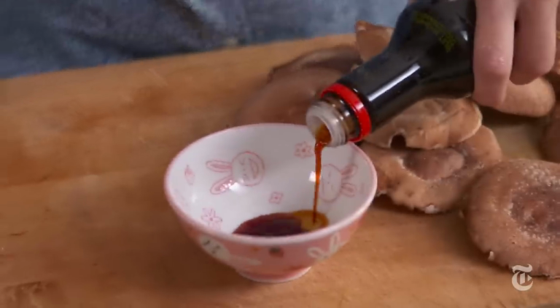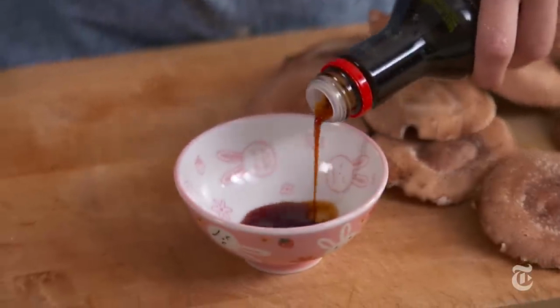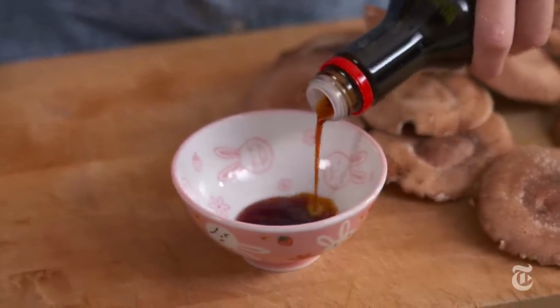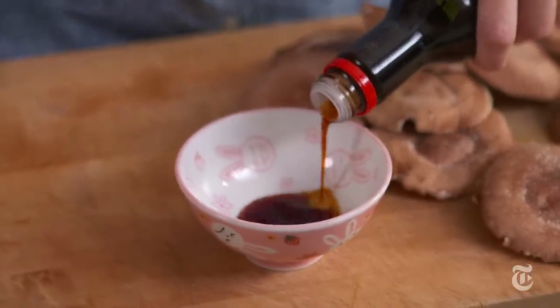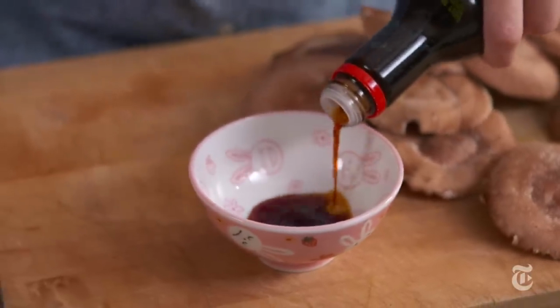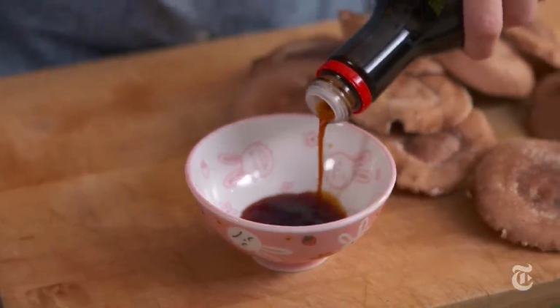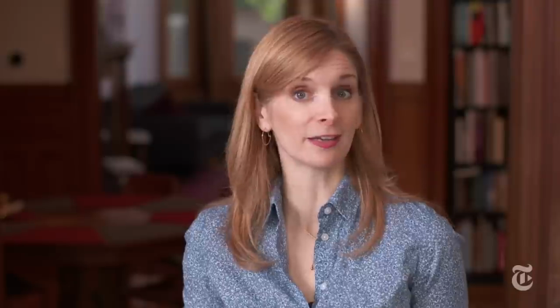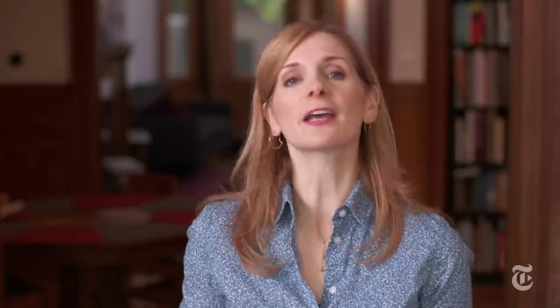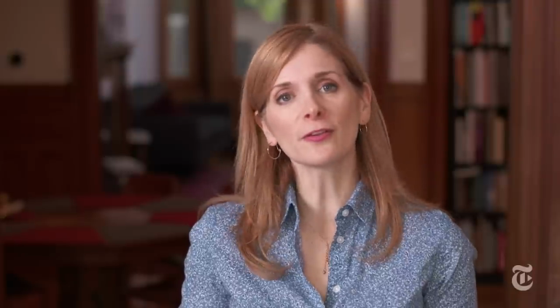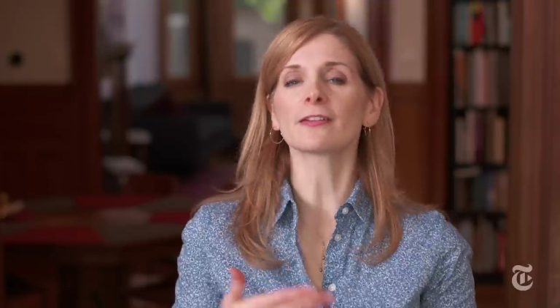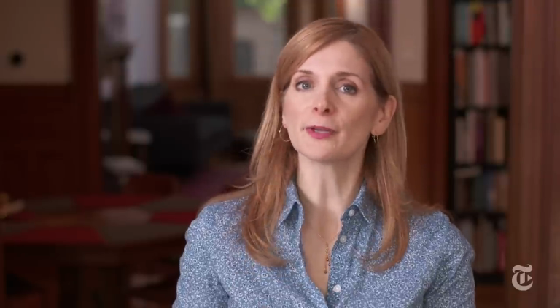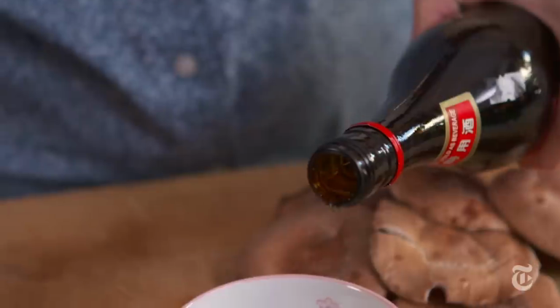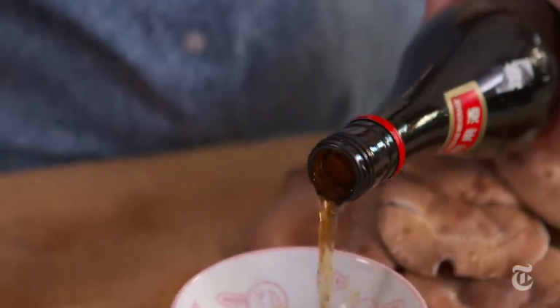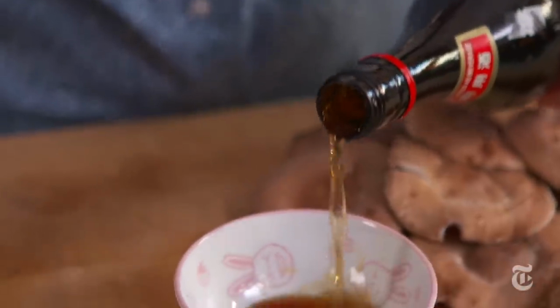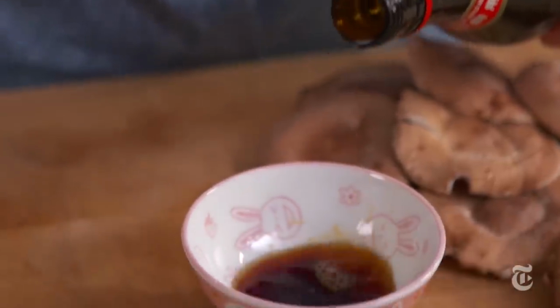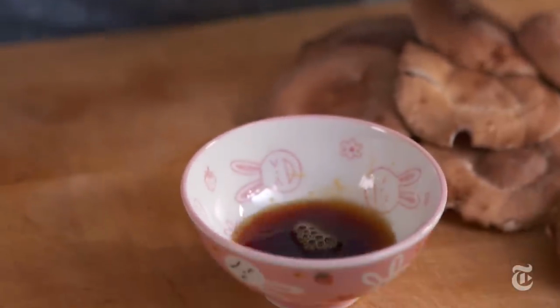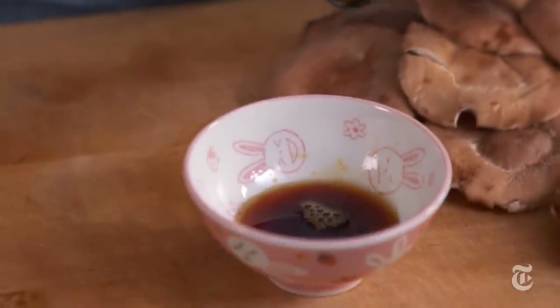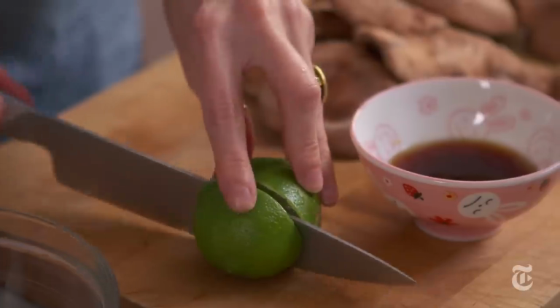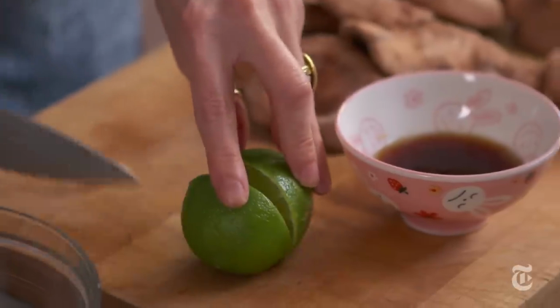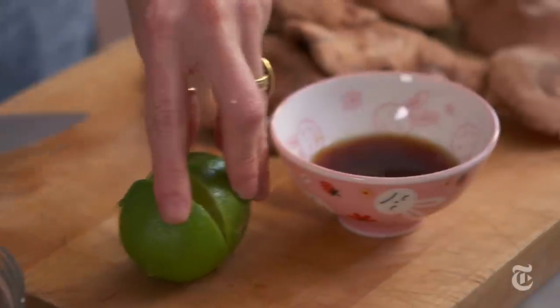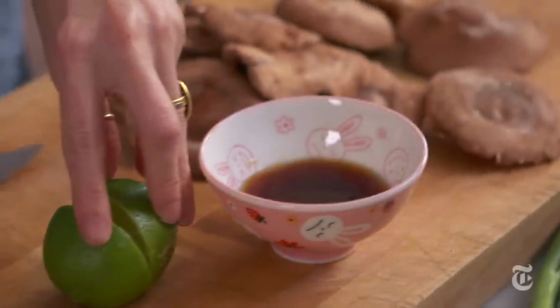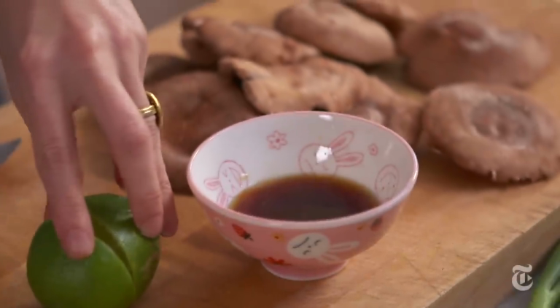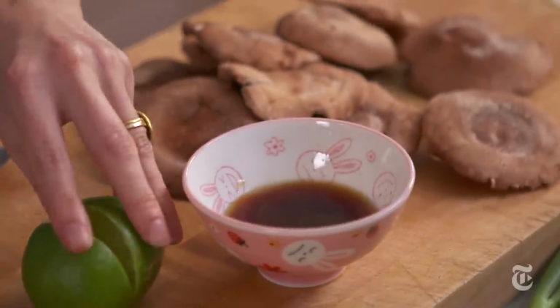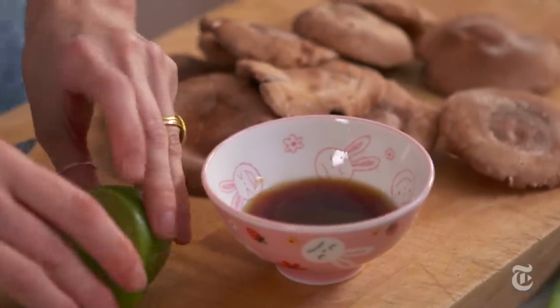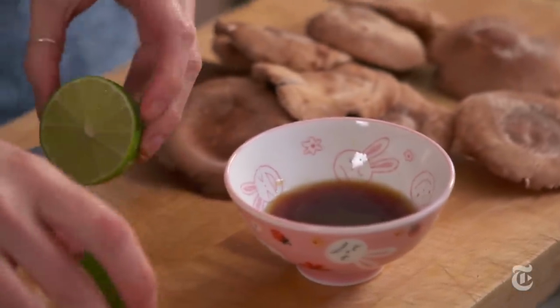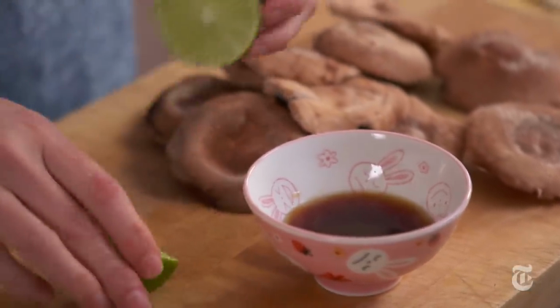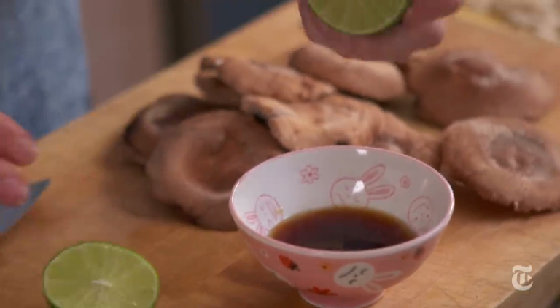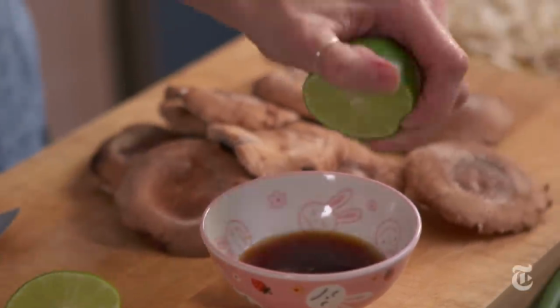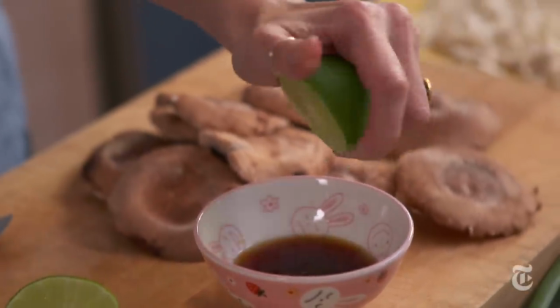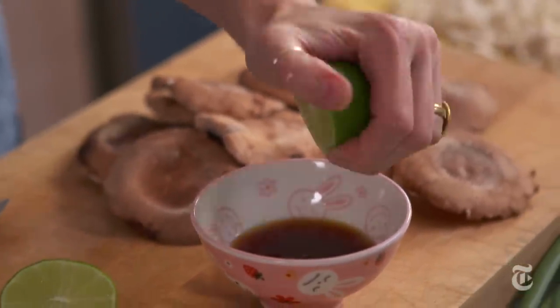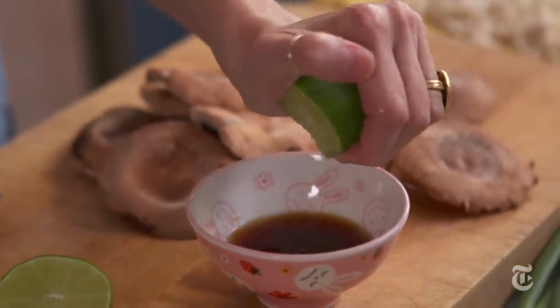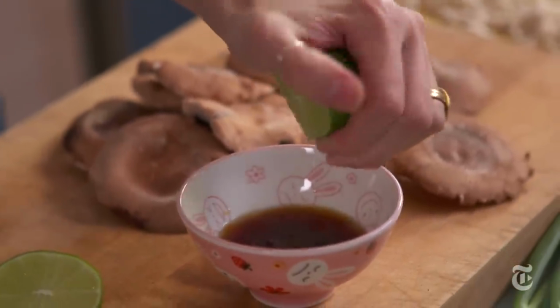The sauce for this stir-fry is very classic. It has soy sauce, sesame oil, and dry sherry. I'm going to add a little bit of lime juice for tang — you could also use rice wine vinegar, but I like the freshness that lime has.